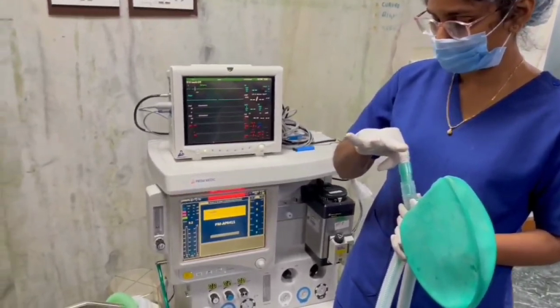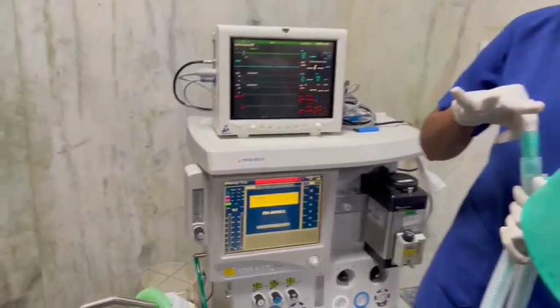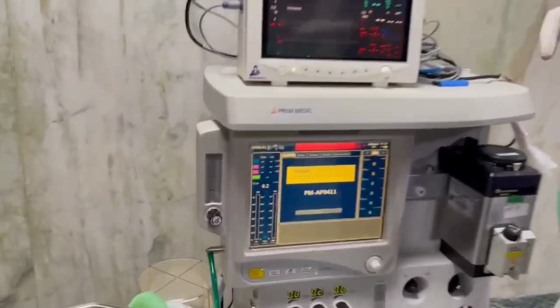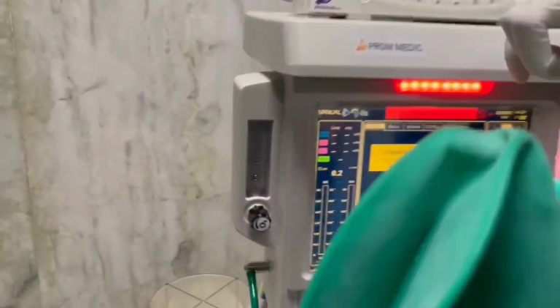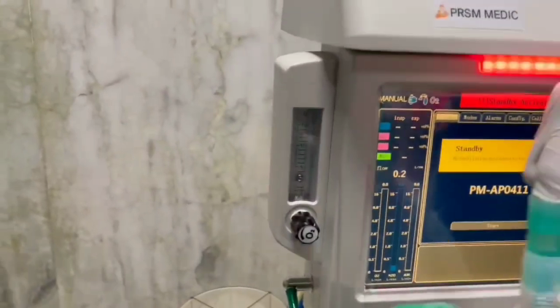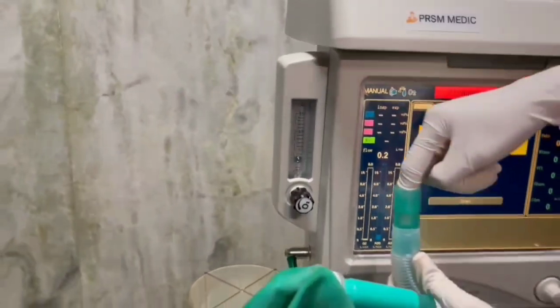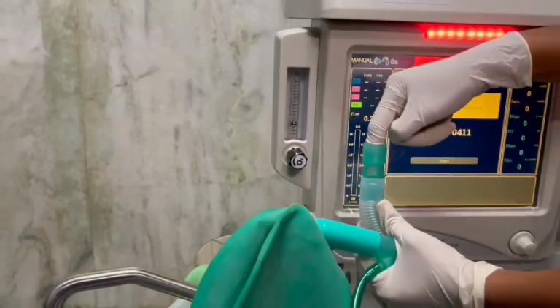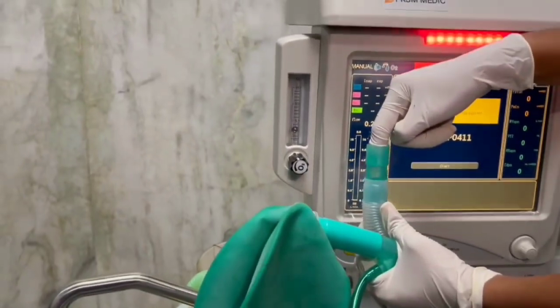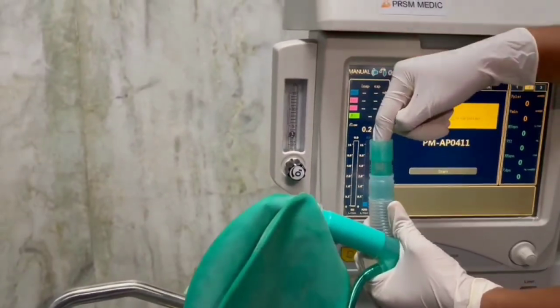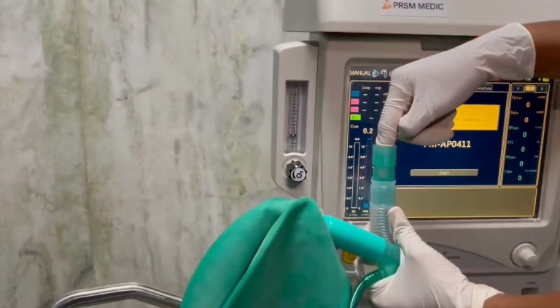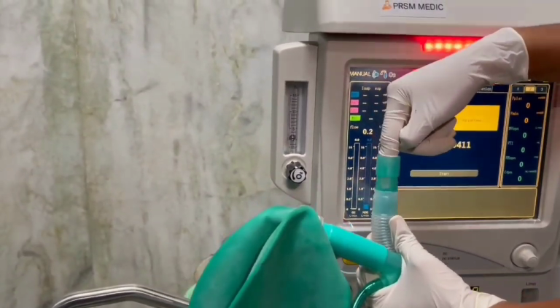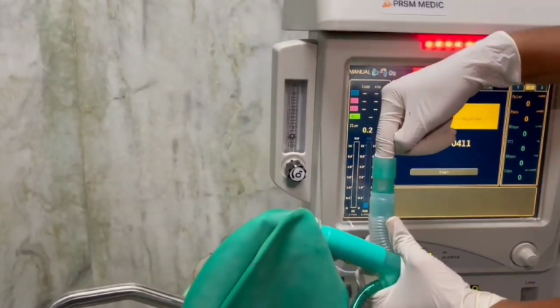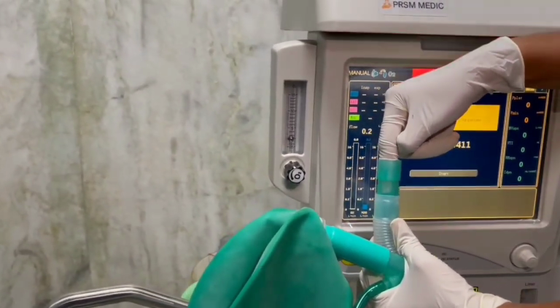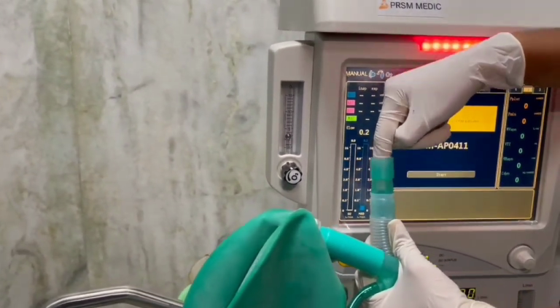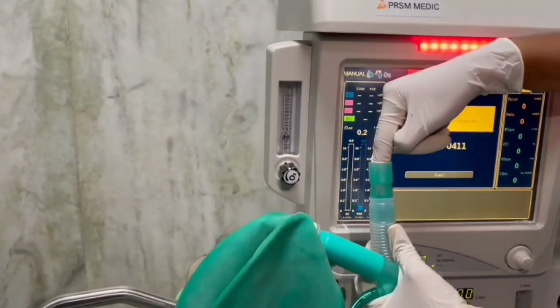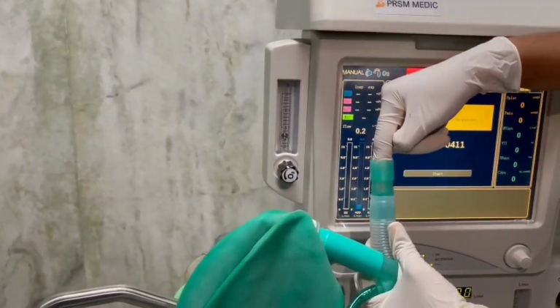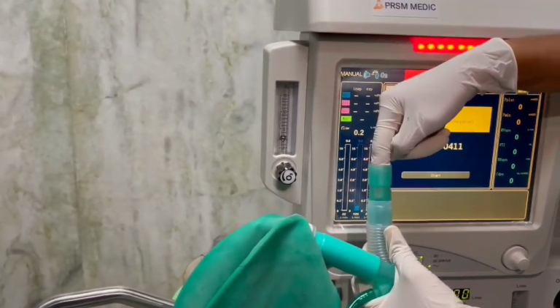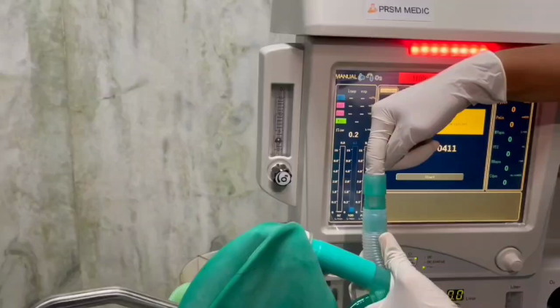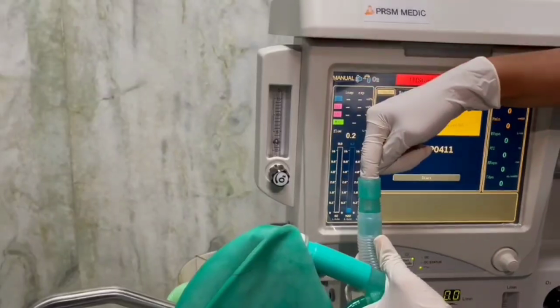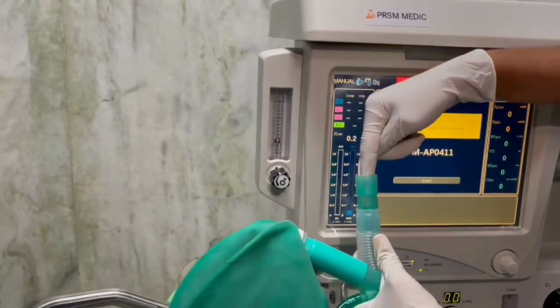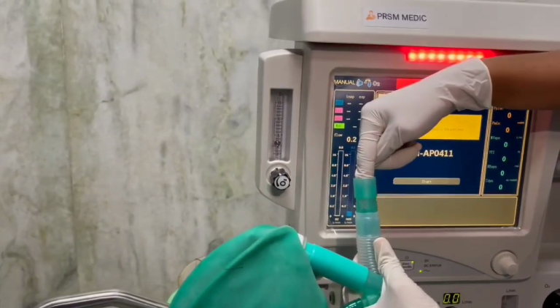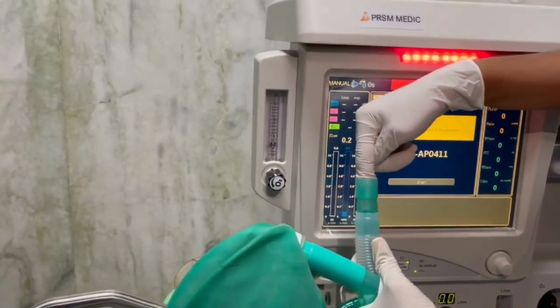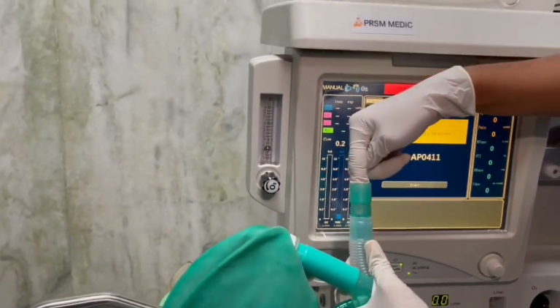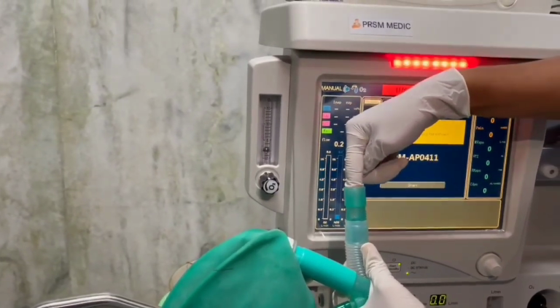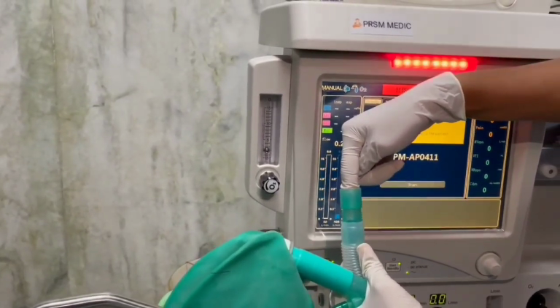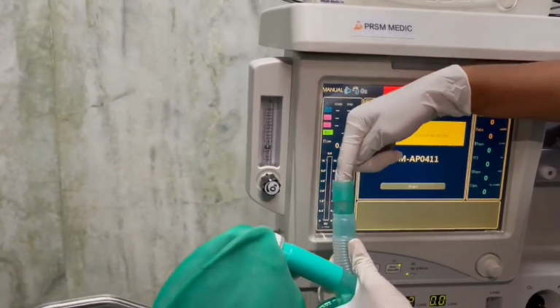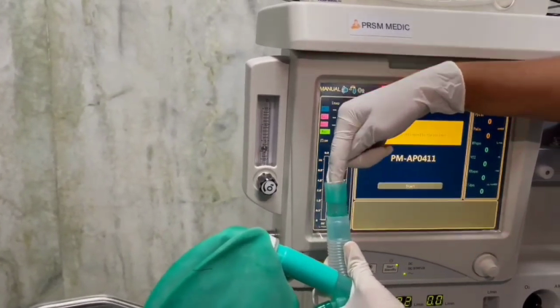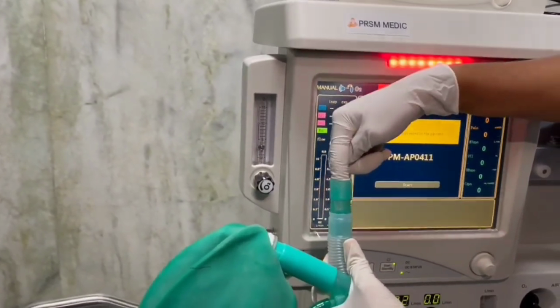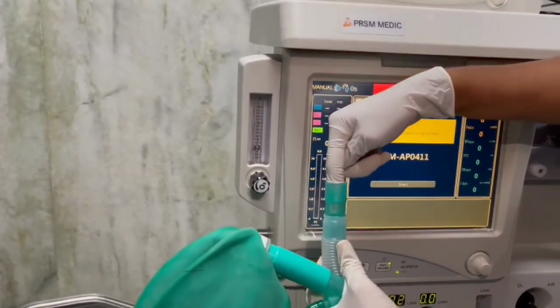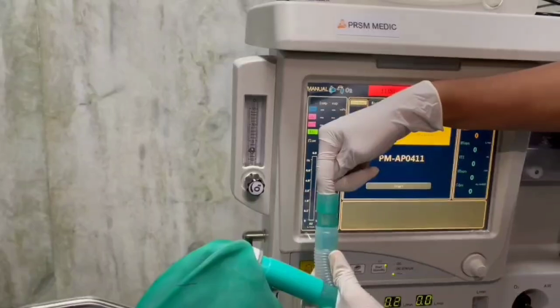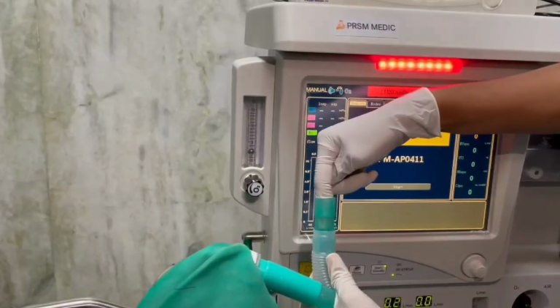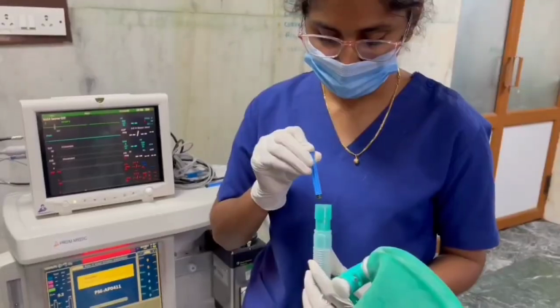Observe the rotameter bobbin. We observe a descent of the bobbin due to back pressure. On removal of the finger, the bobbin then ascends back to its original position.